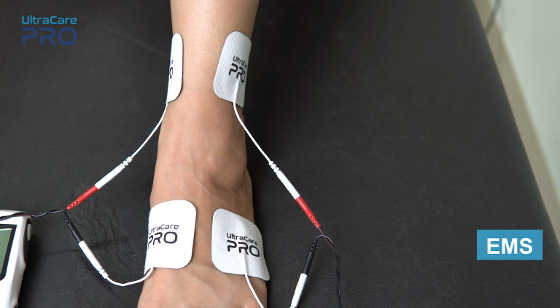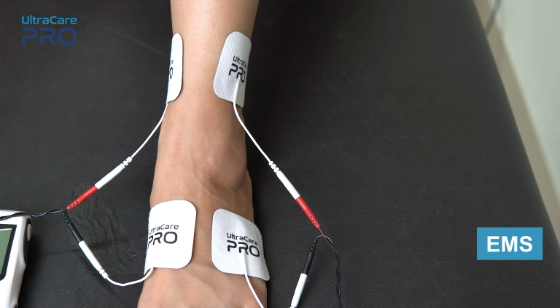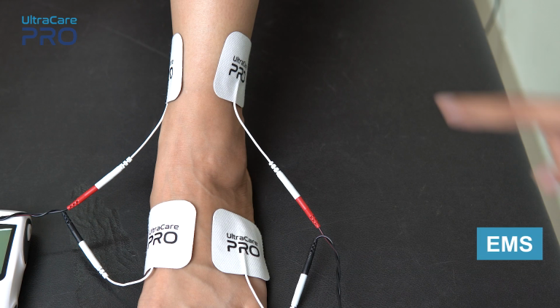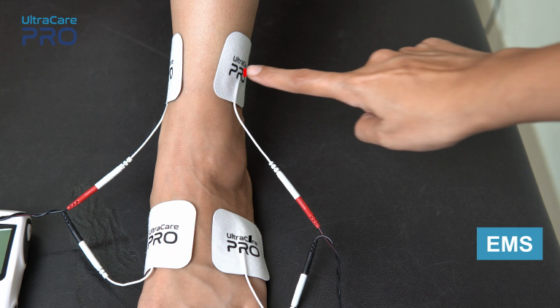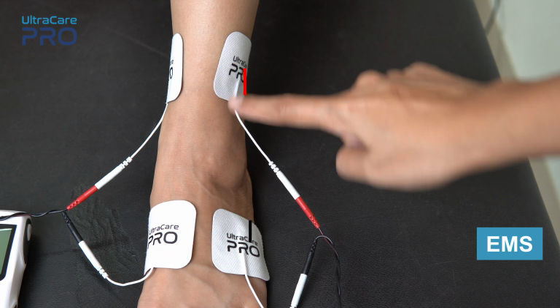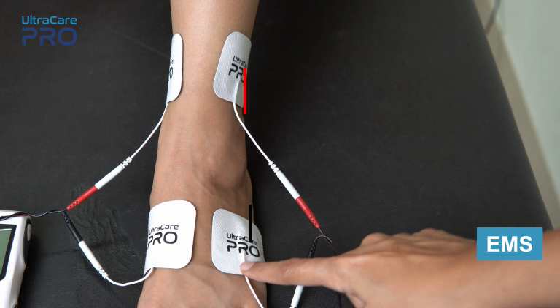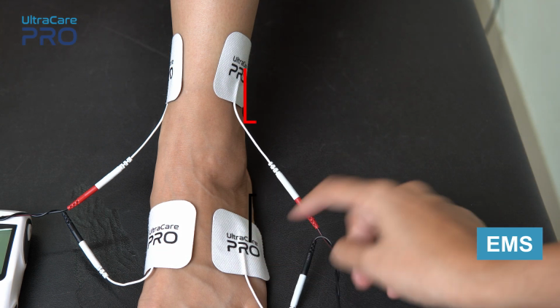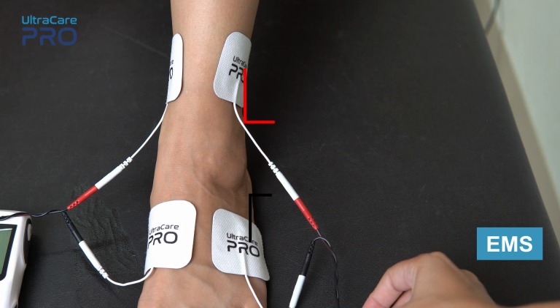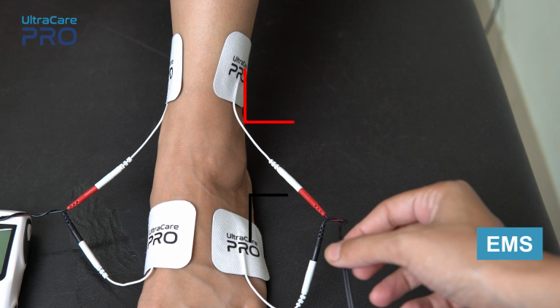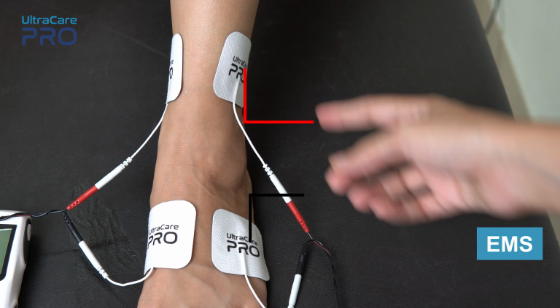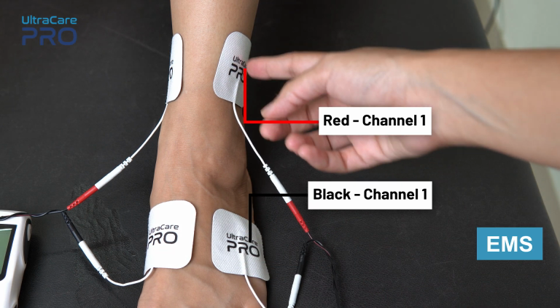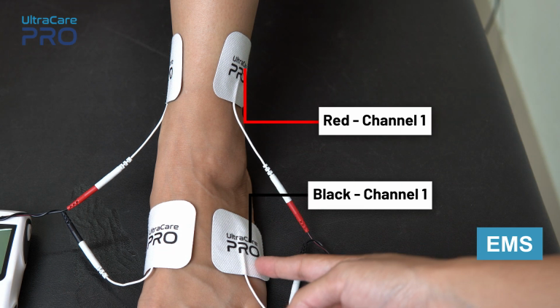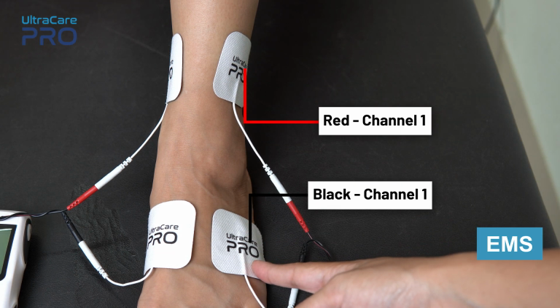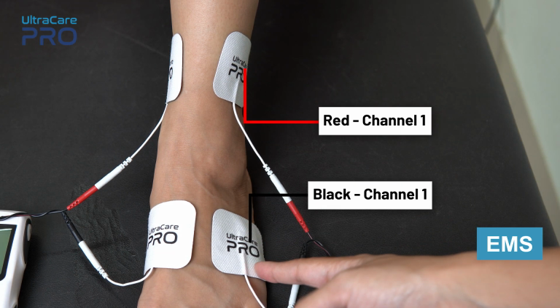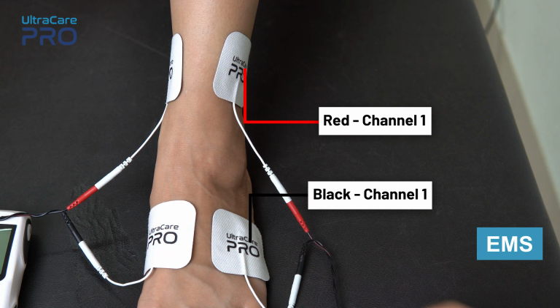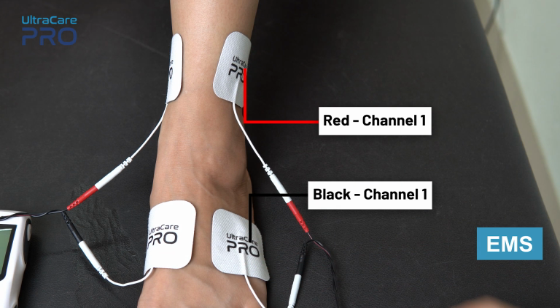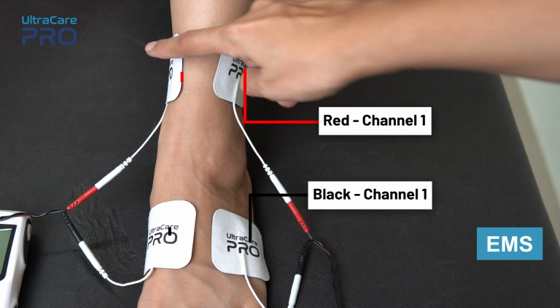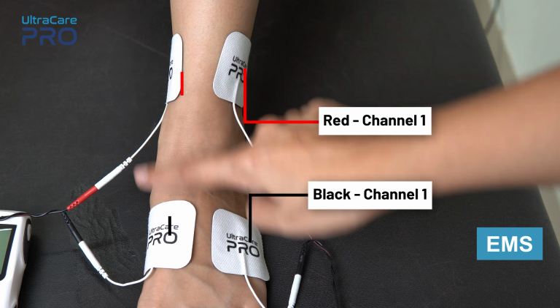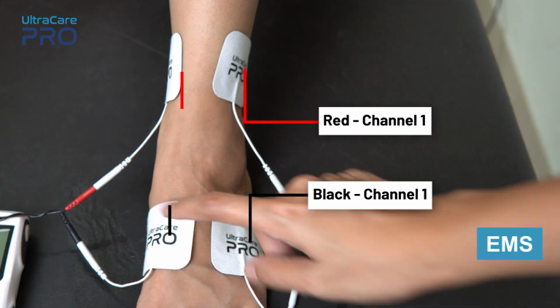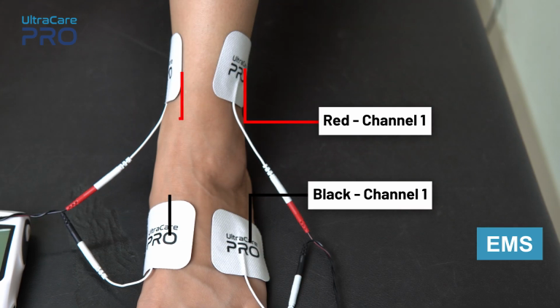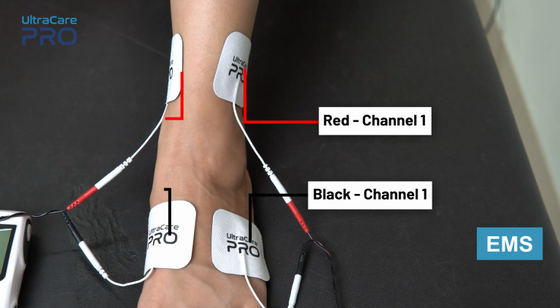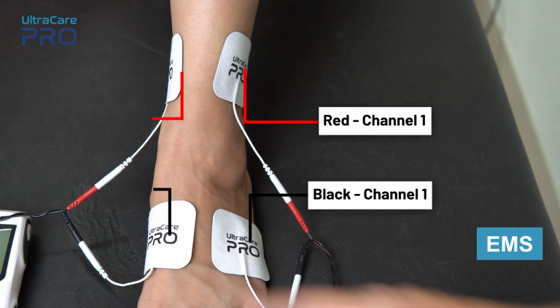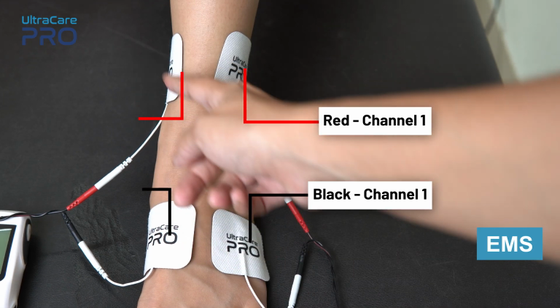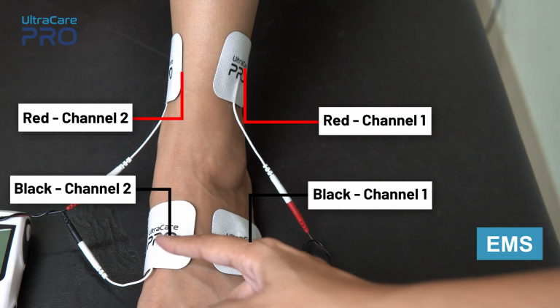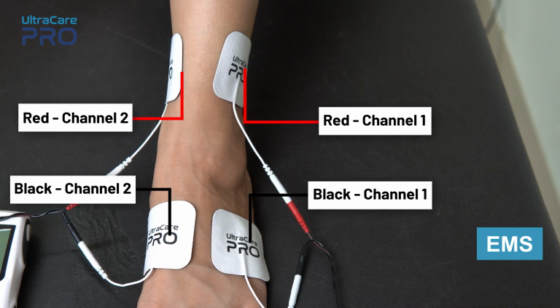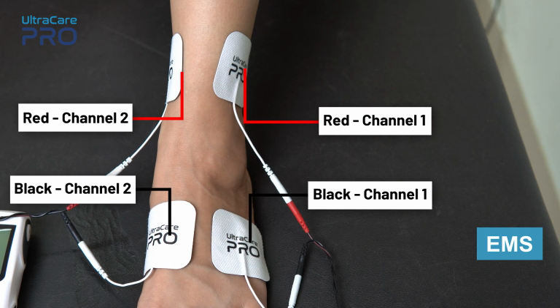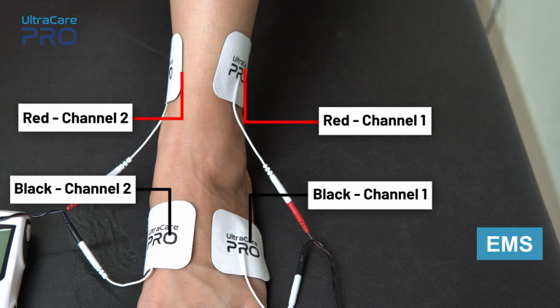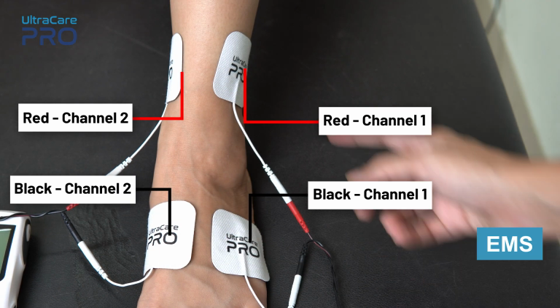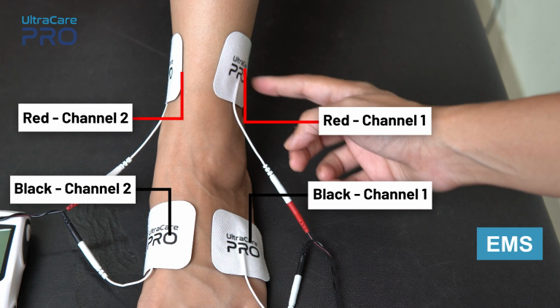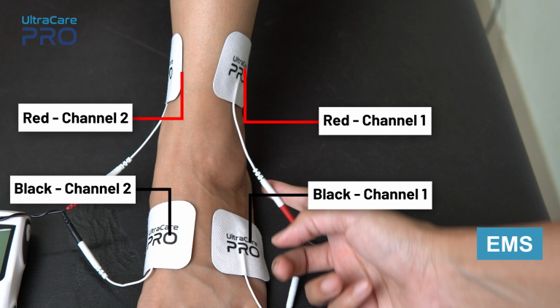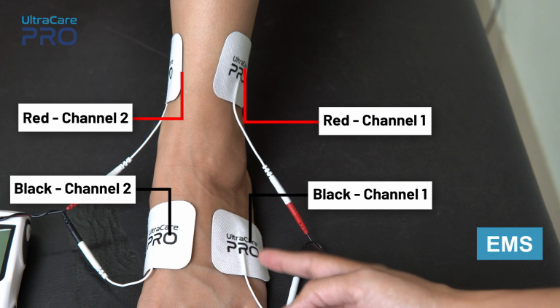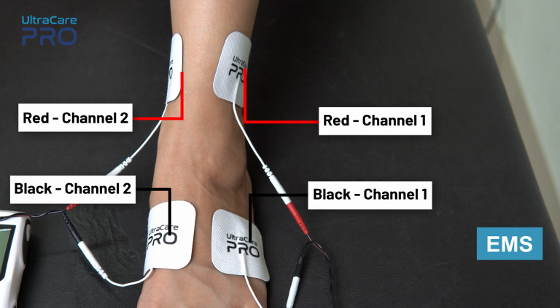For EMS application, place the red and black wire from channel 1 on one side of the ankle. Similarly, place the red and black electrode from channel 2 on the other side of the ankle joint, in a way that the muscles that need to be stimulated are covered.